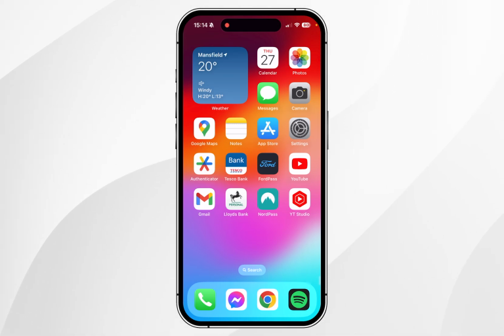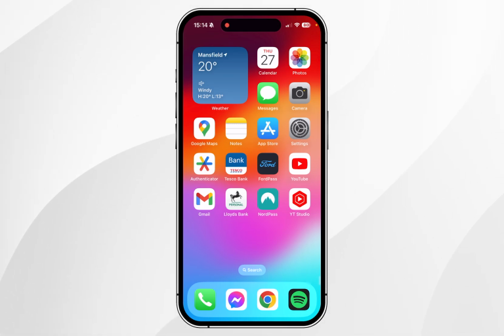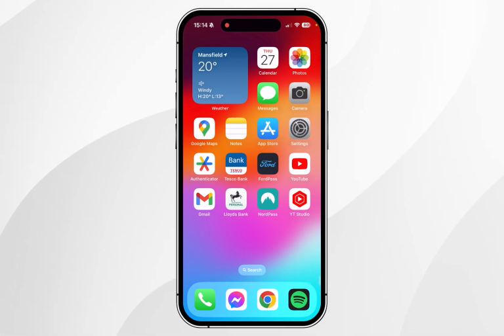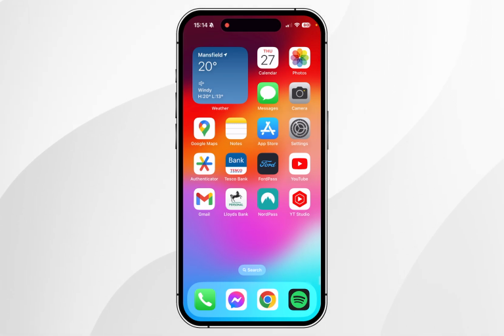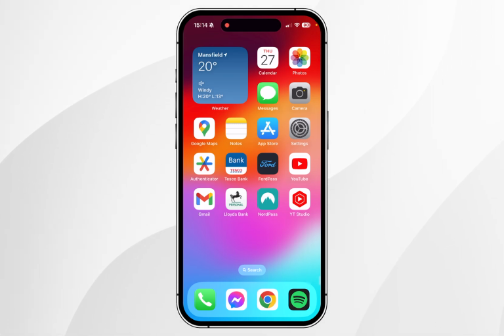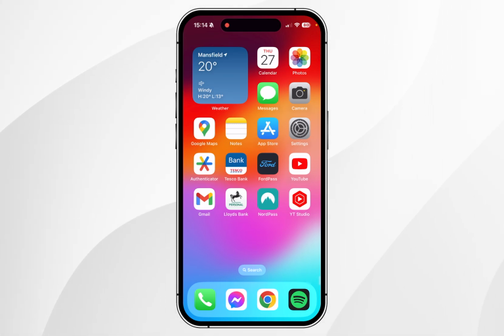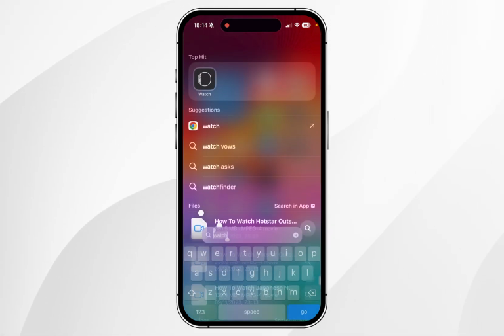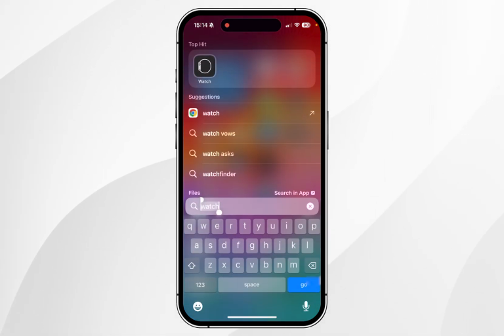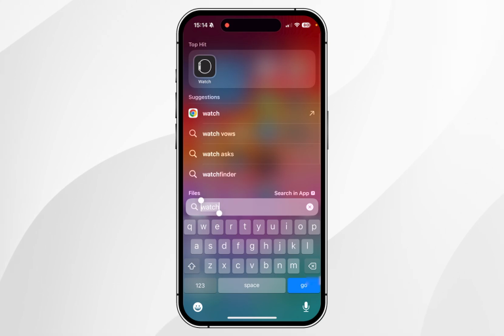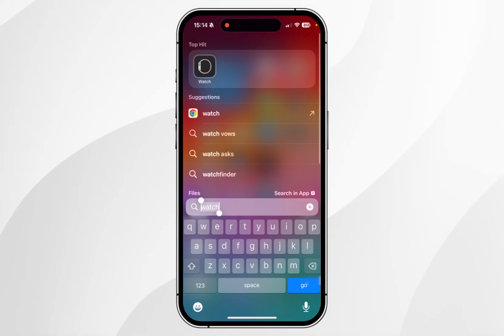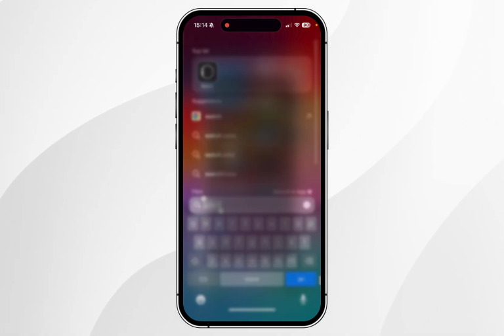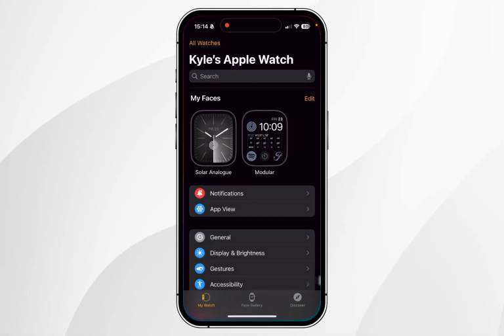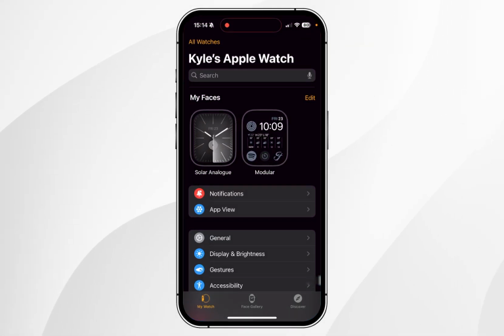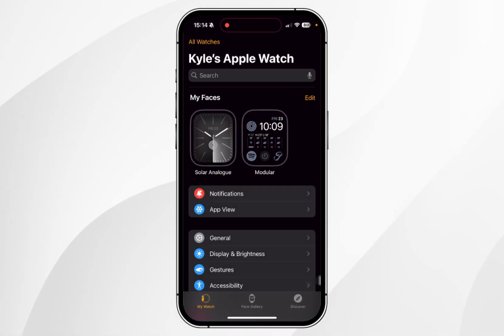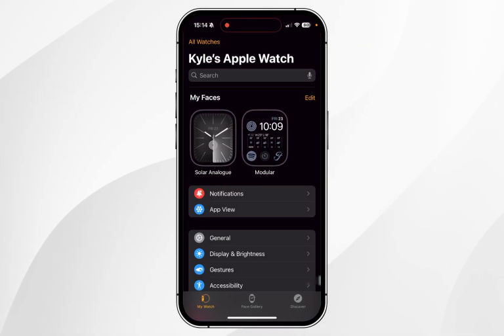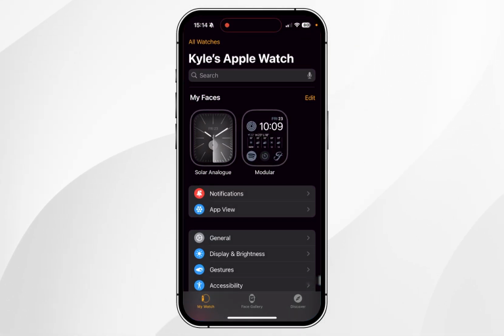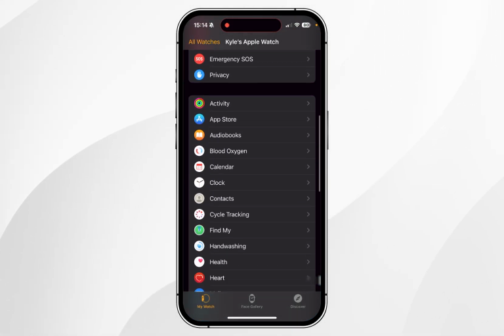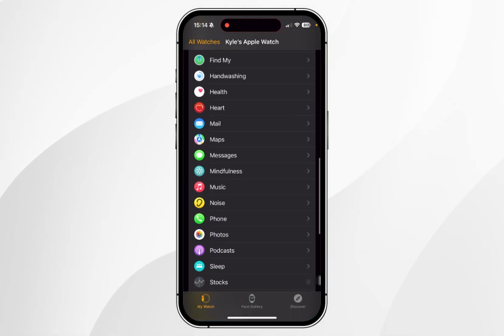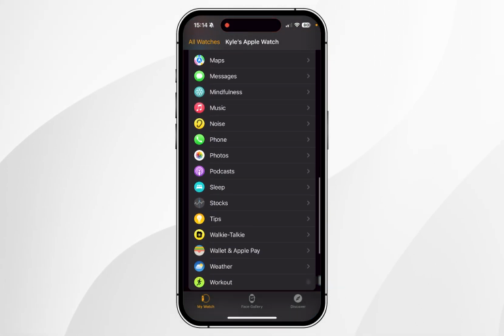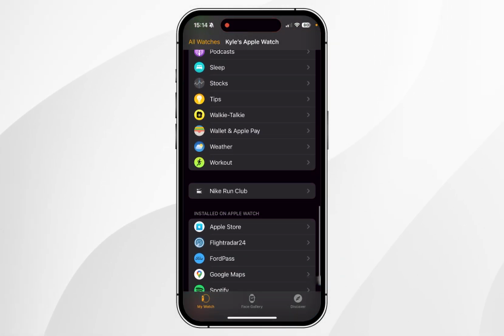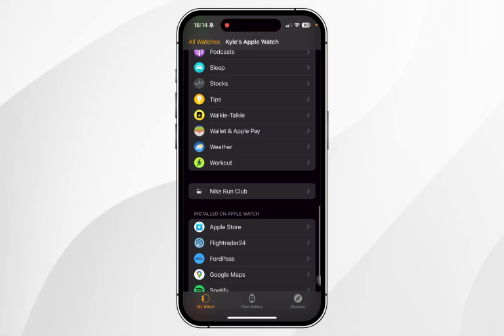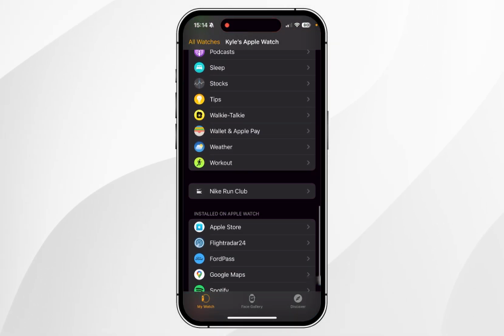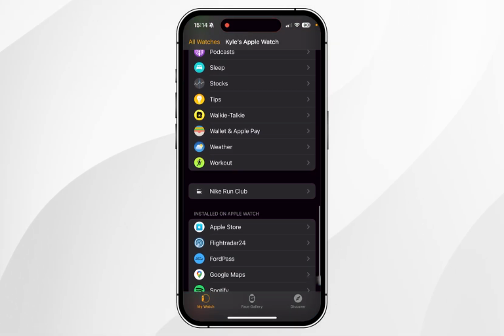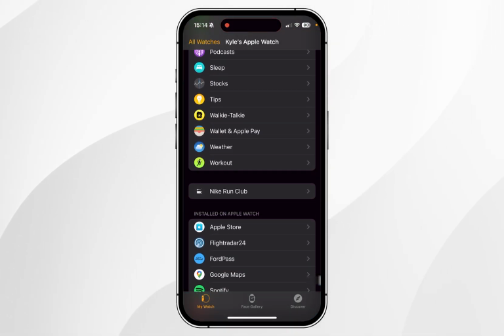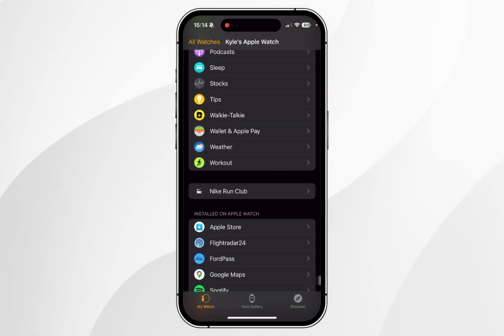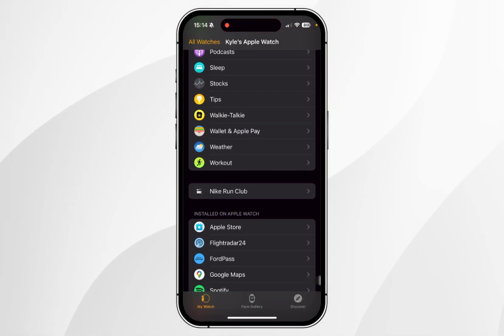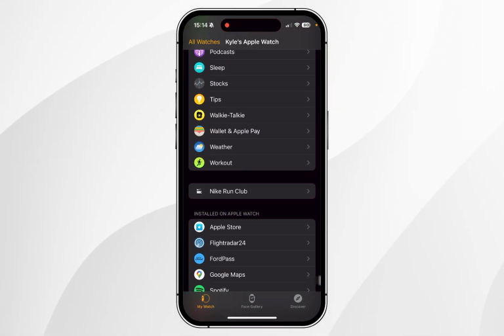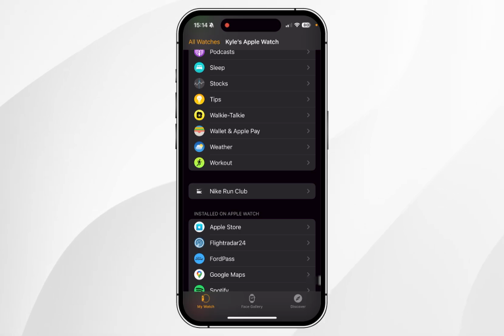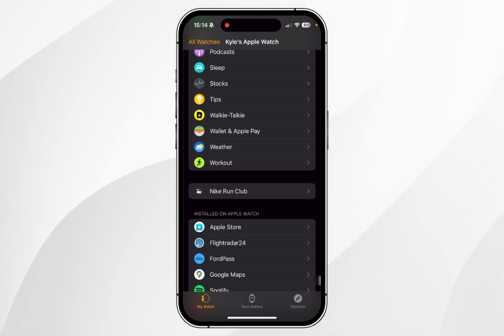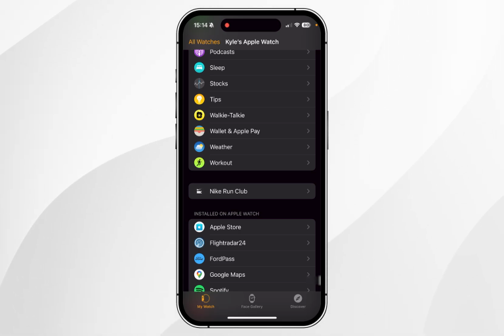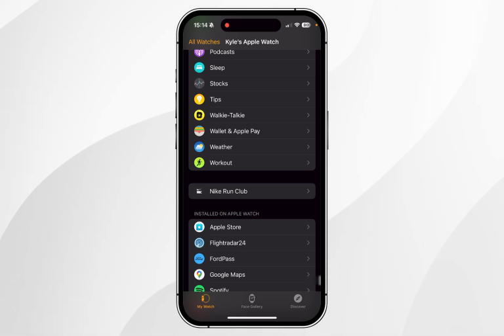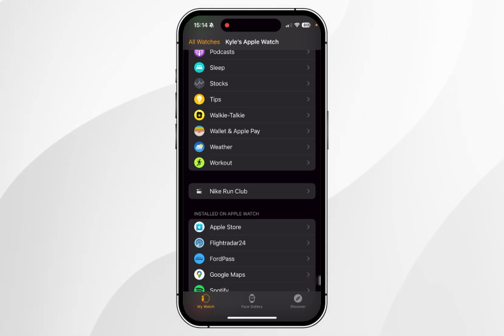Once they are paired and close by, you want to open the Watch app on your iPhone, then scroll all the way to the bottom and find where it says Wallet and Apple Pay, and click on that.